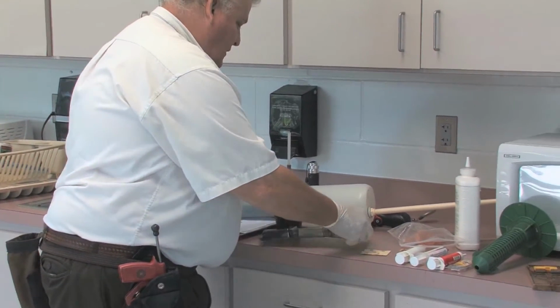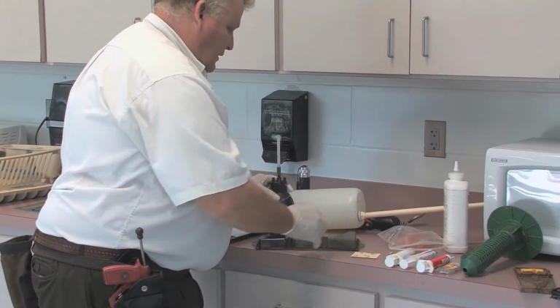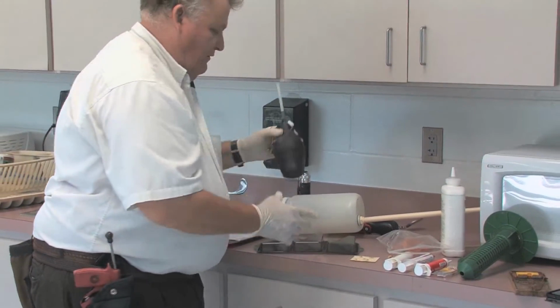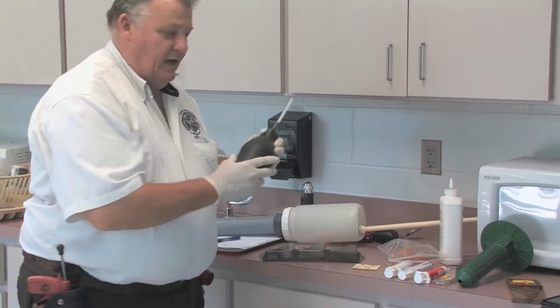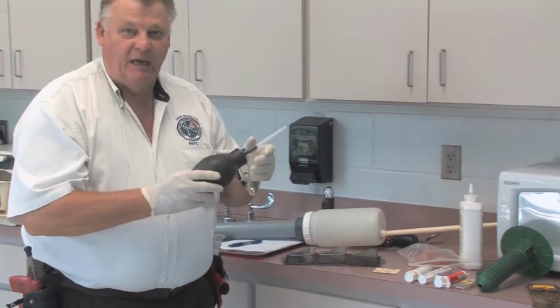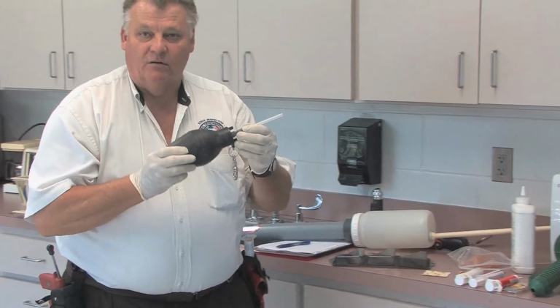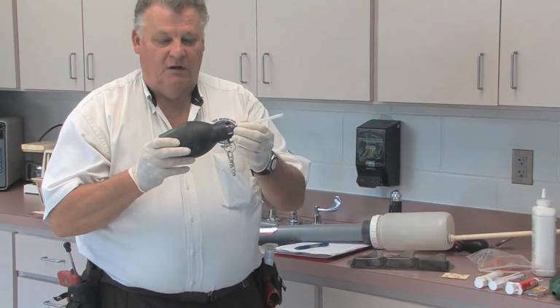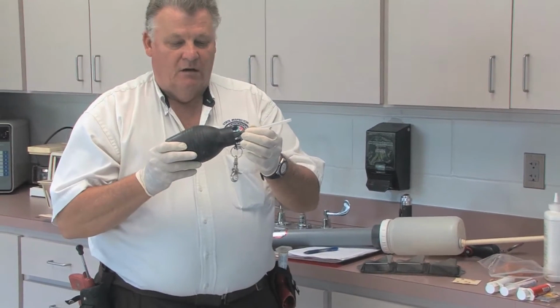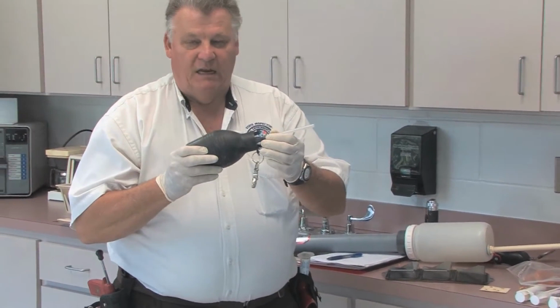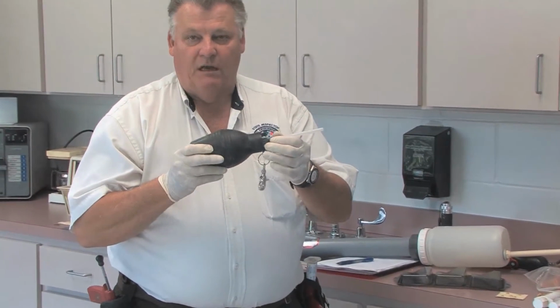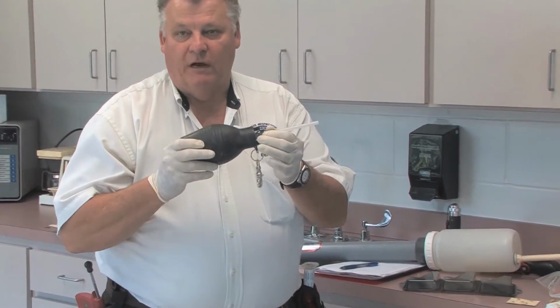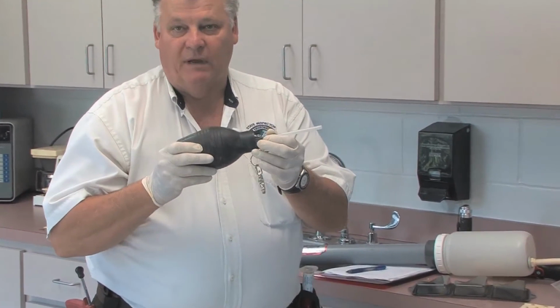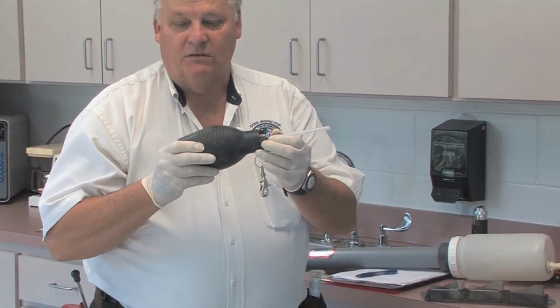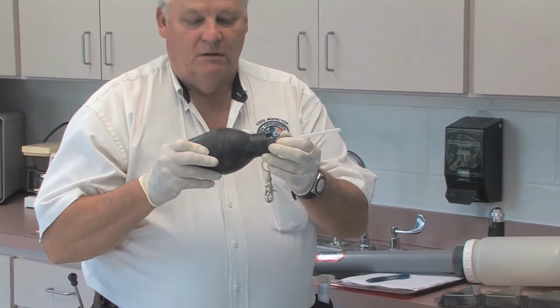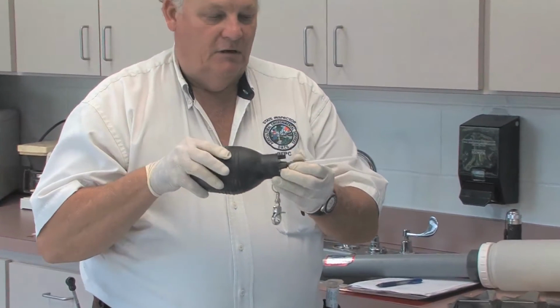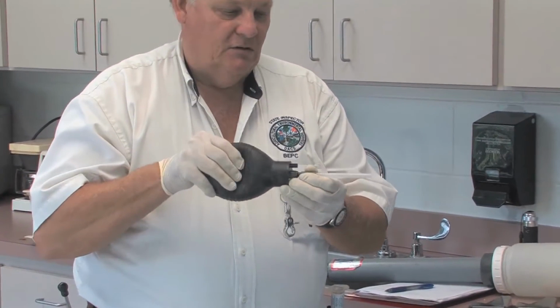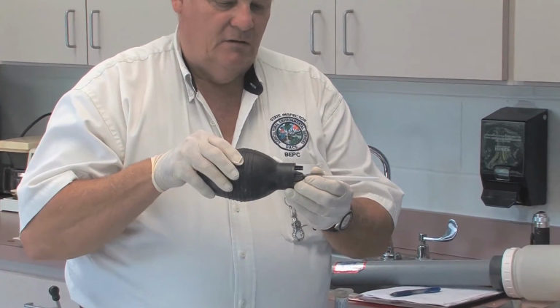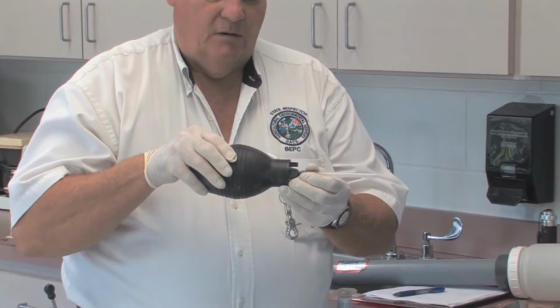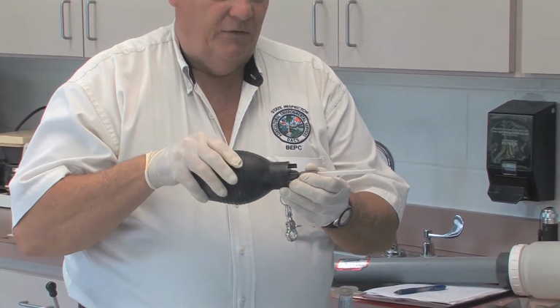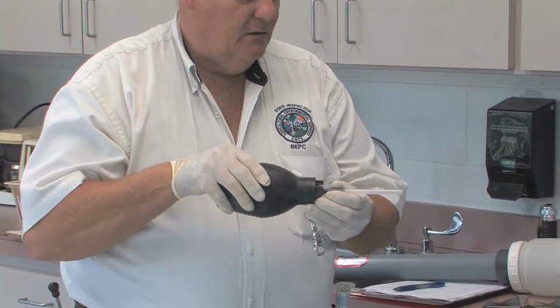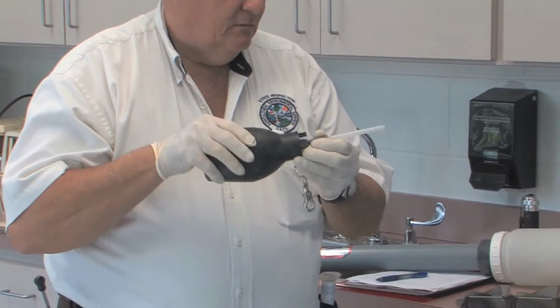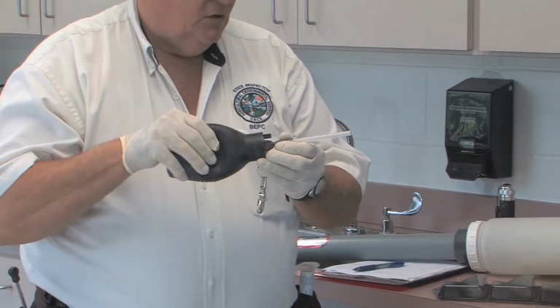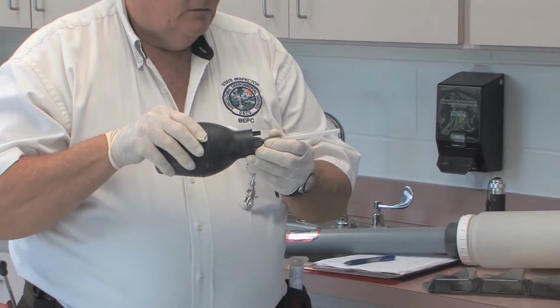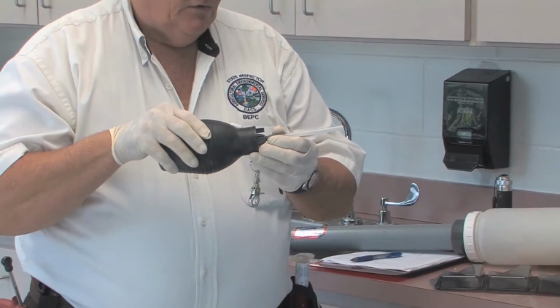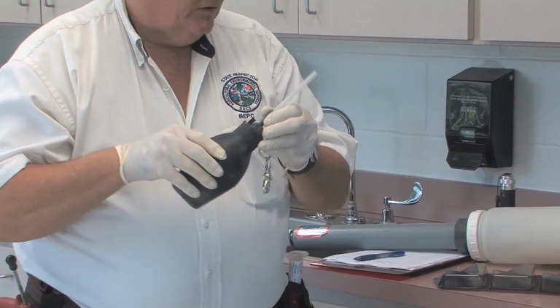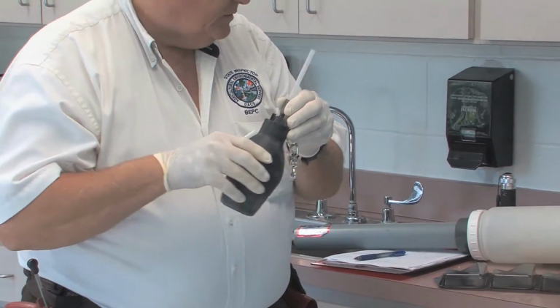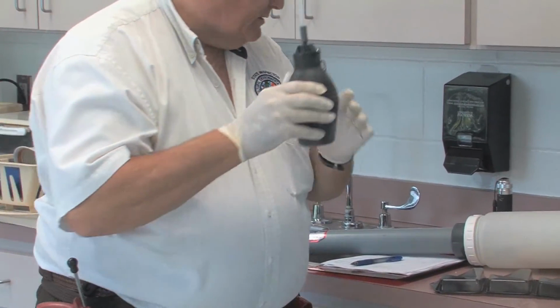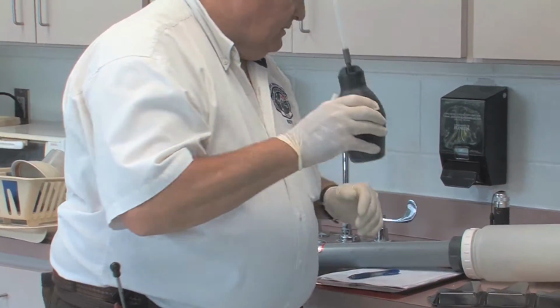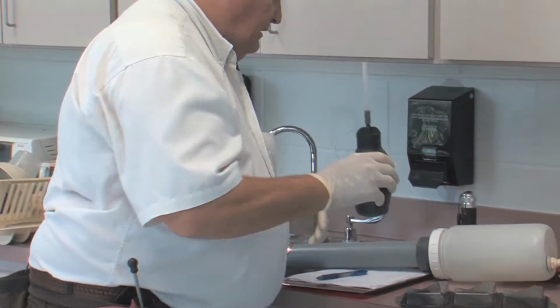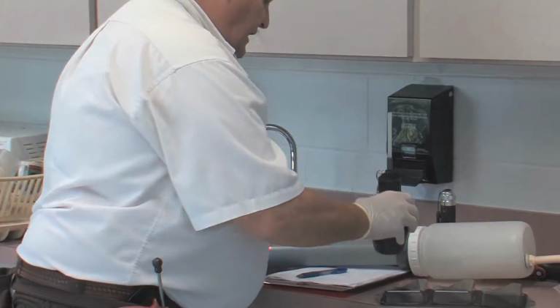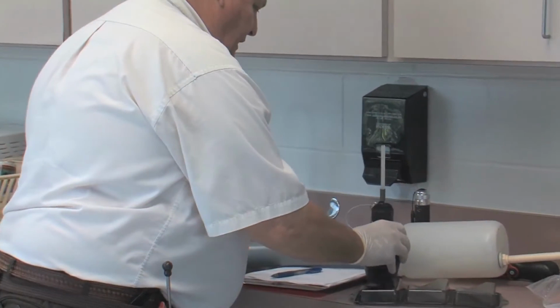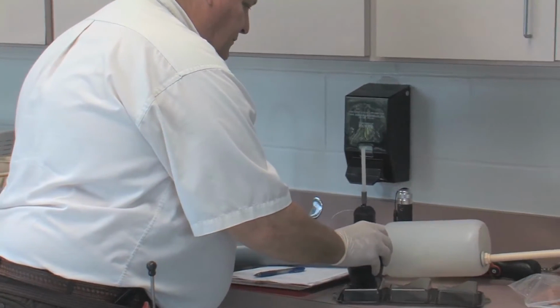We also have a bulb applicator which you can use for either granular baits or dust. You just need to be careful when using dust, especially around motors, that the dust doesn't blow back at you.